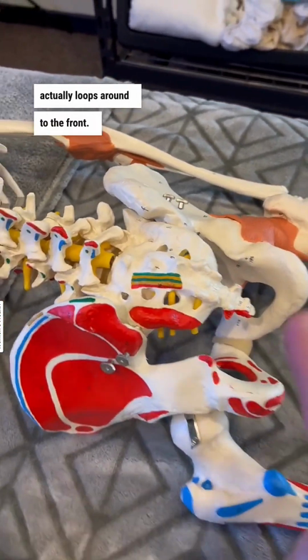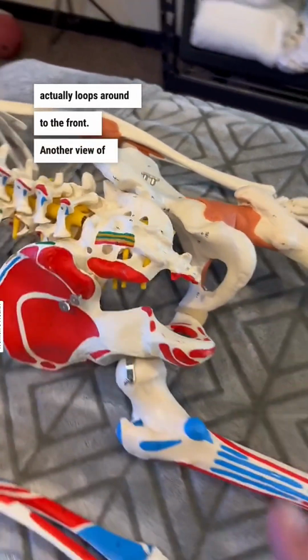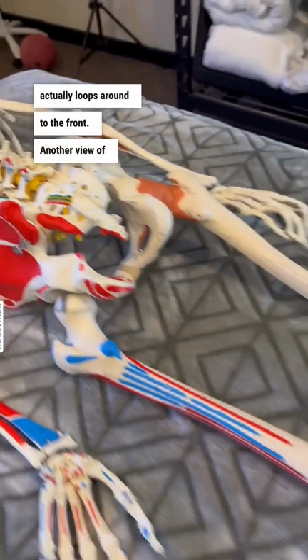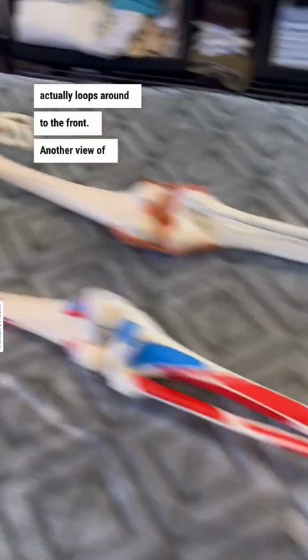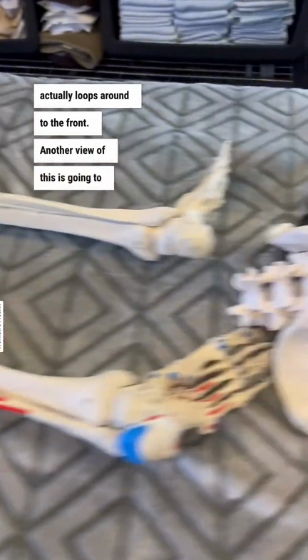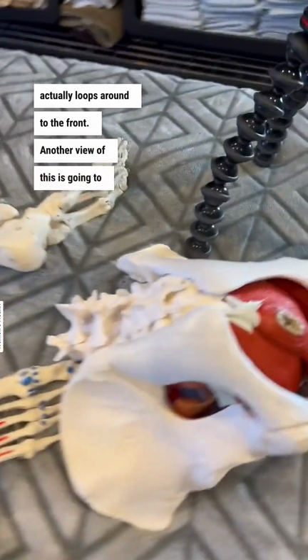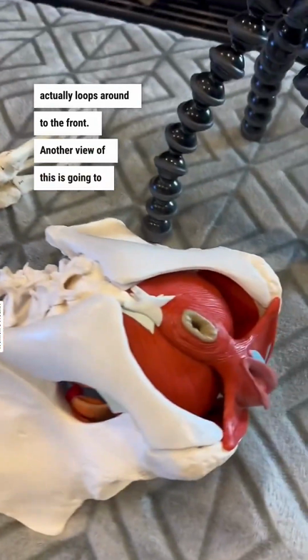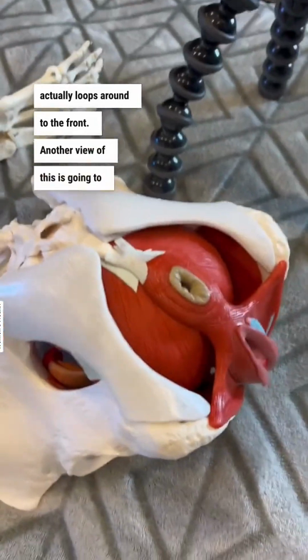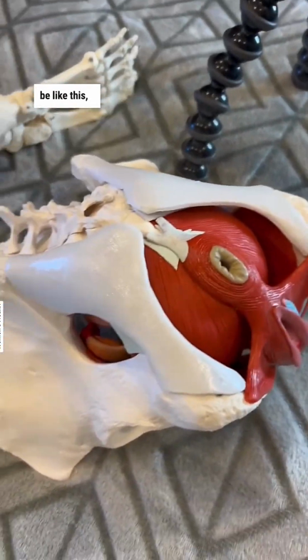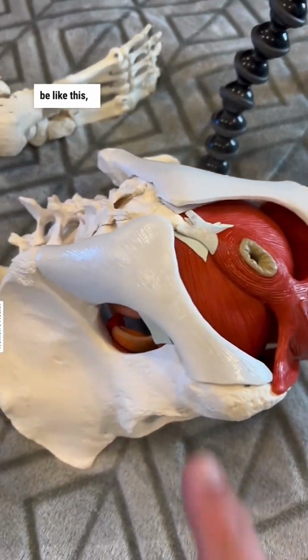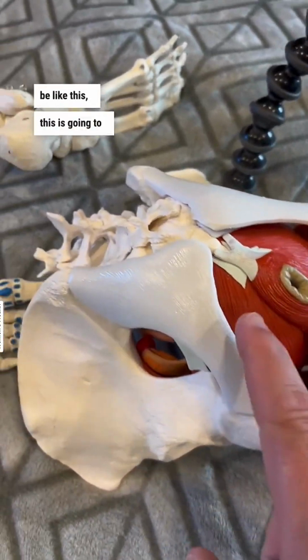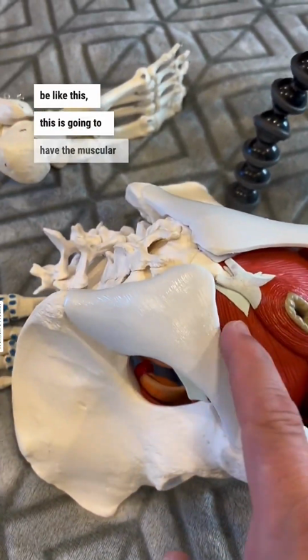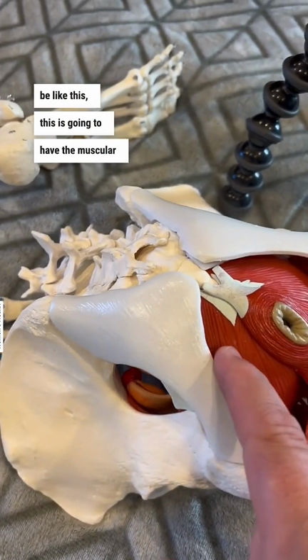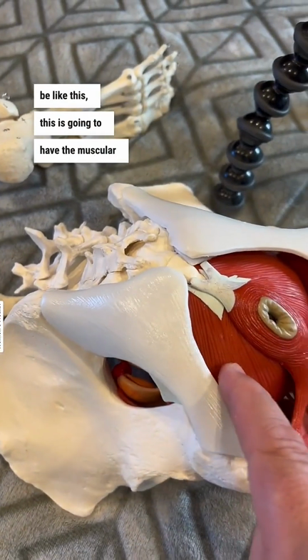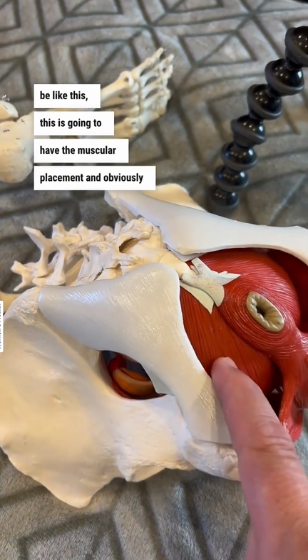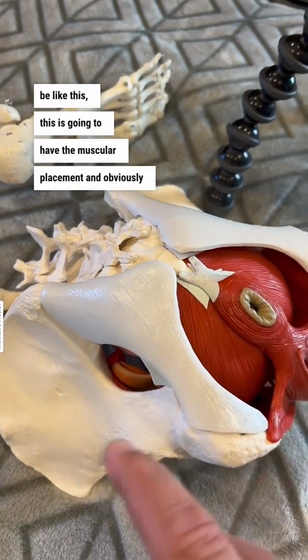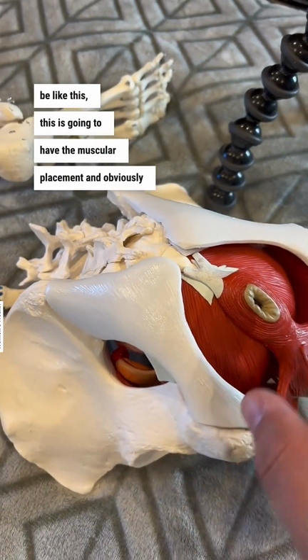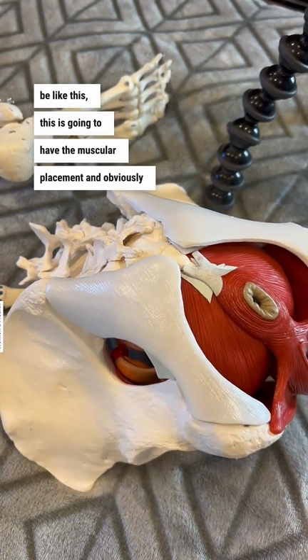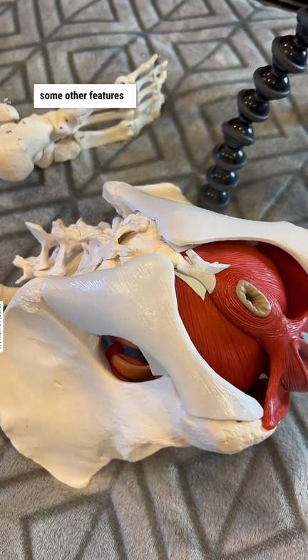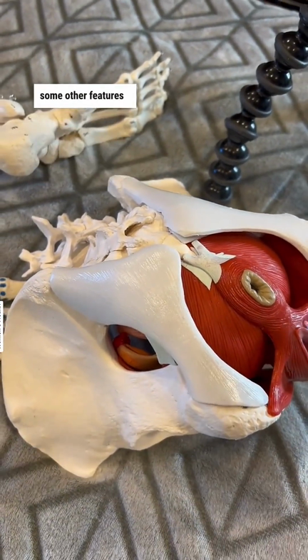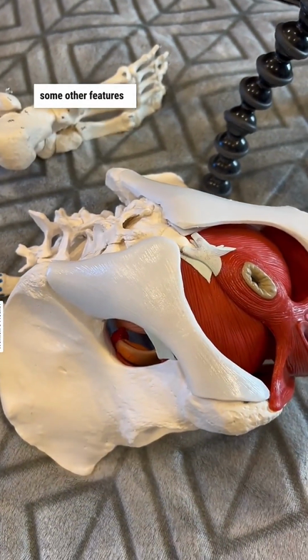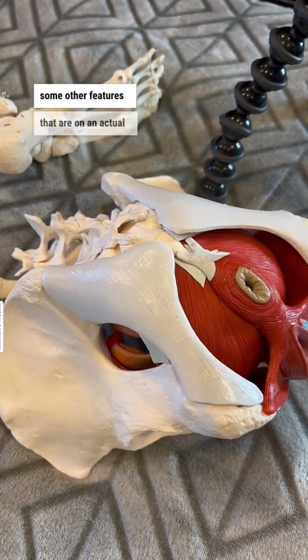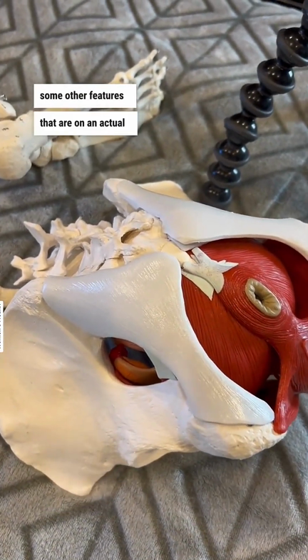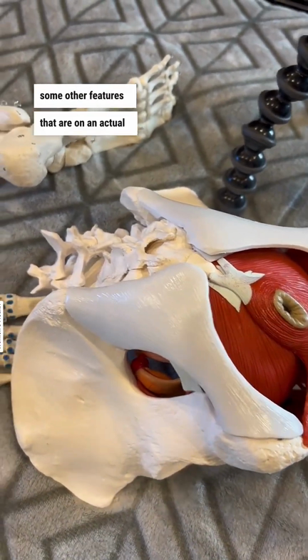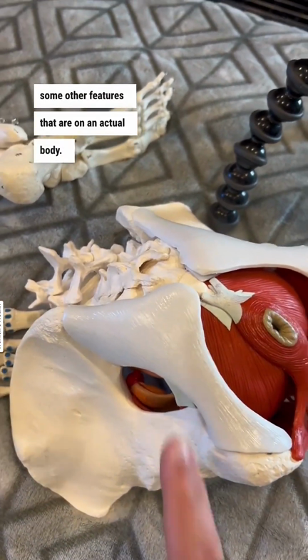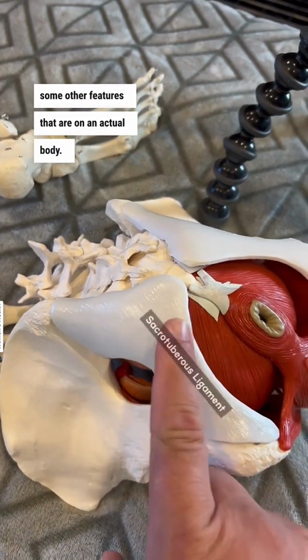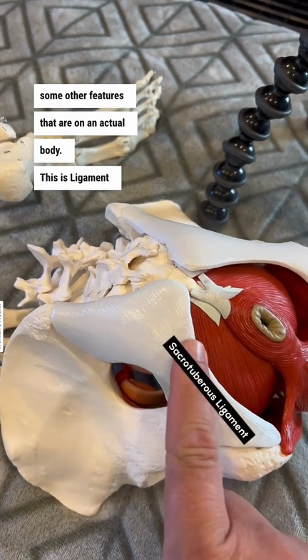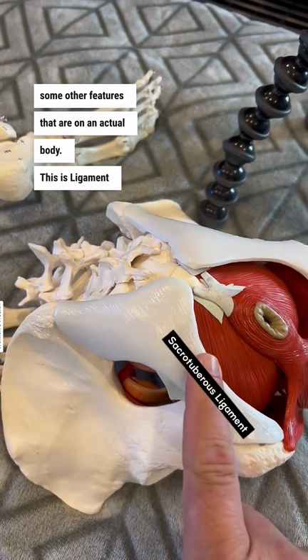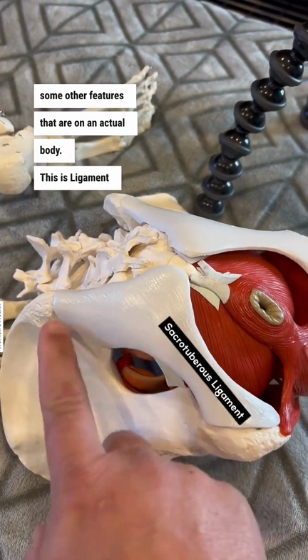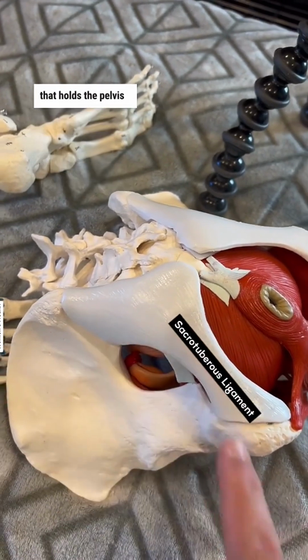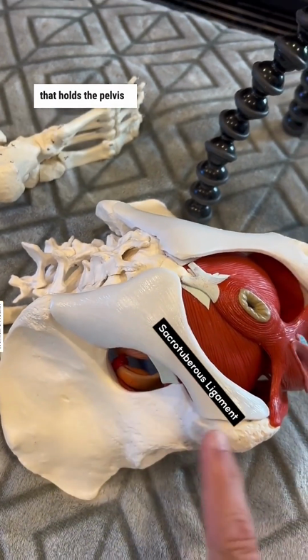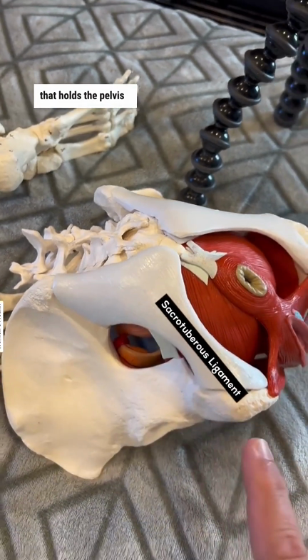Another view of this is going to be like this. This is going to have the muscular placement and obviously some other features that are on an actual body. This is a ligament that holds the pelvis together.